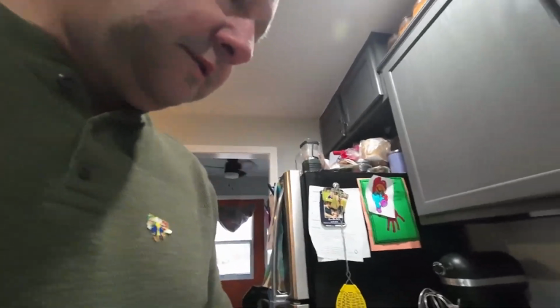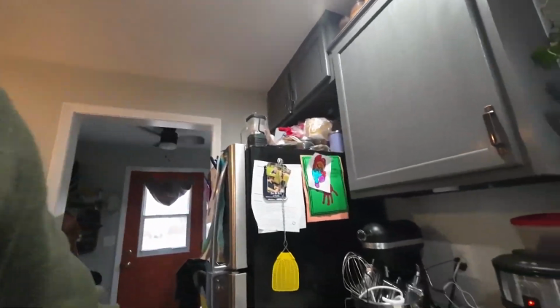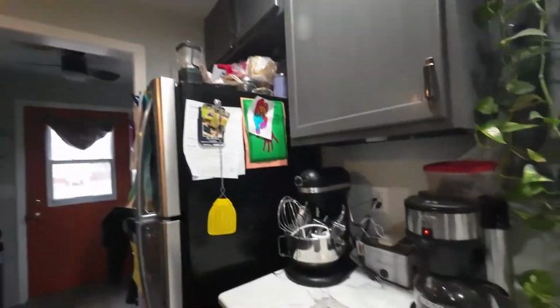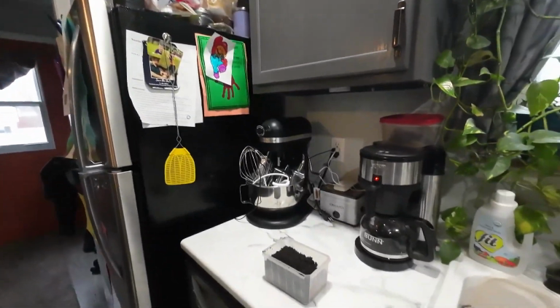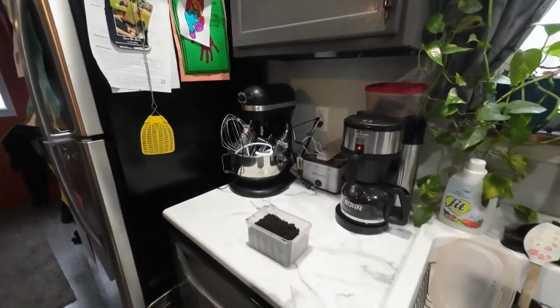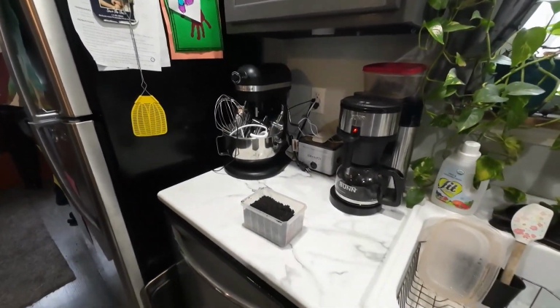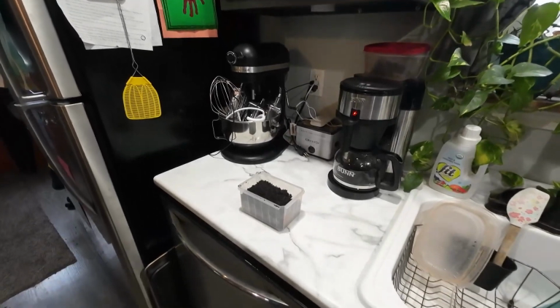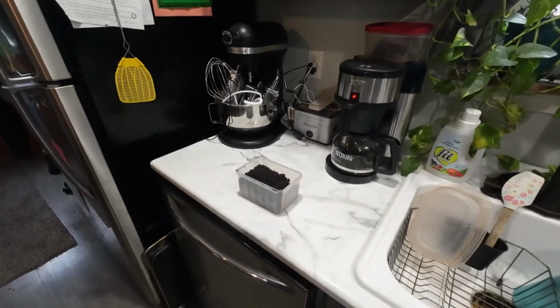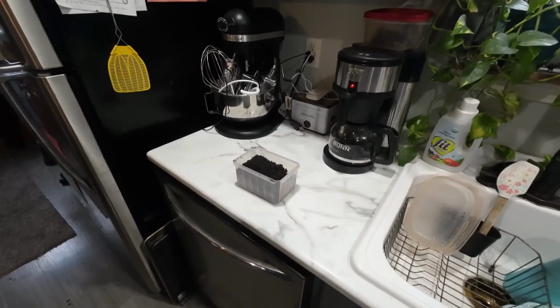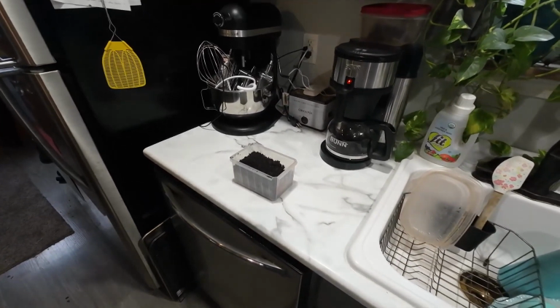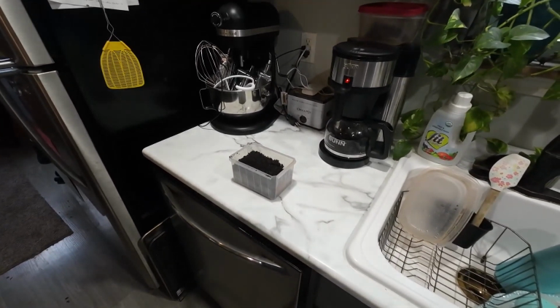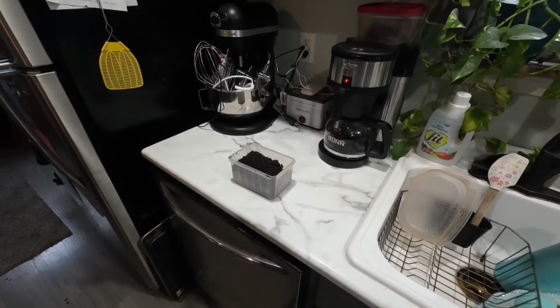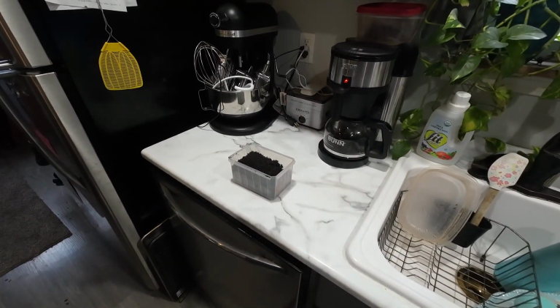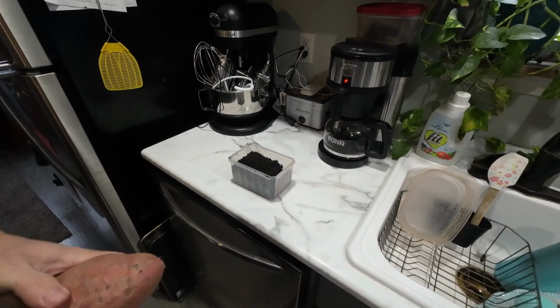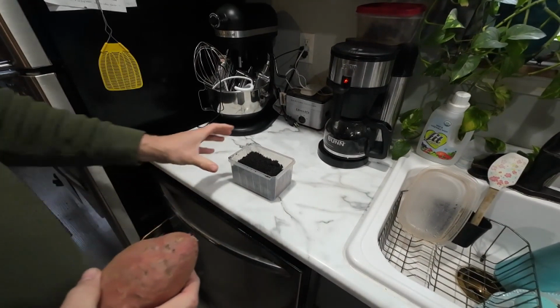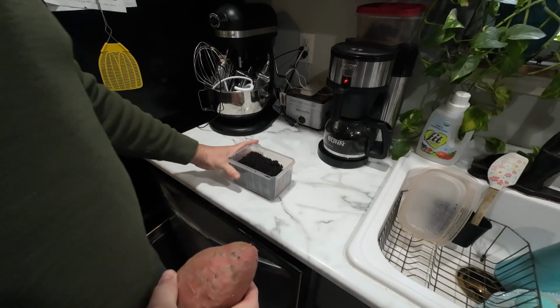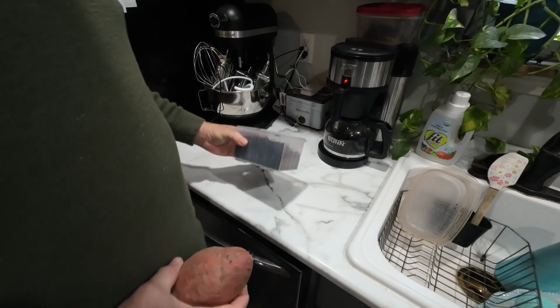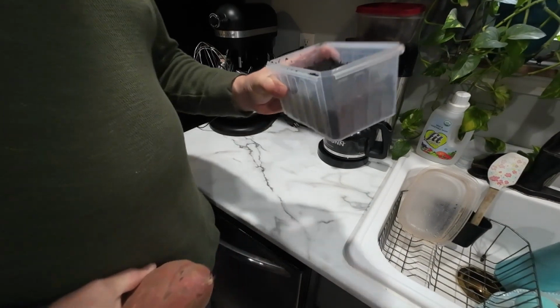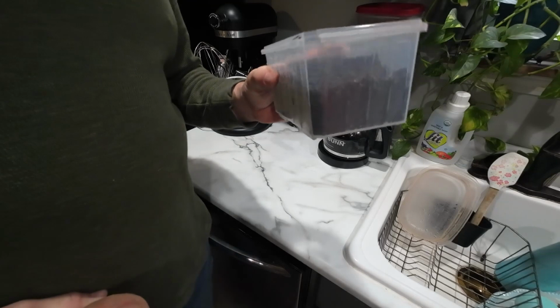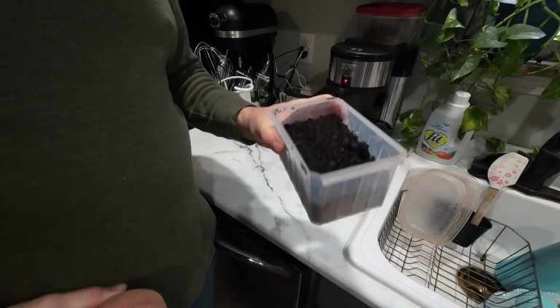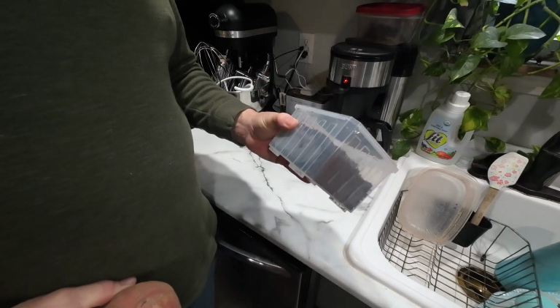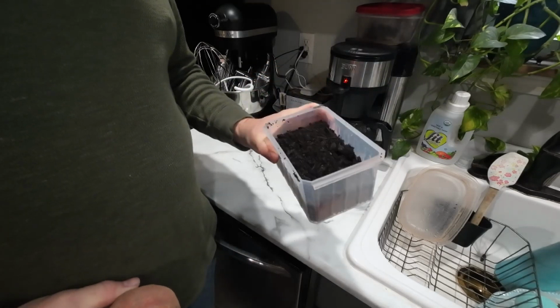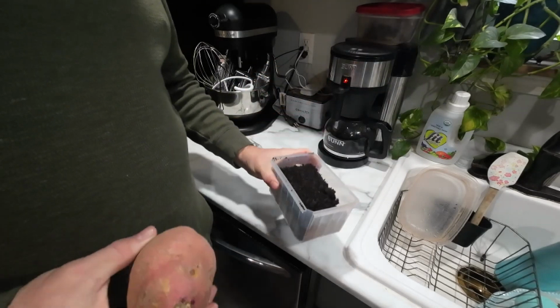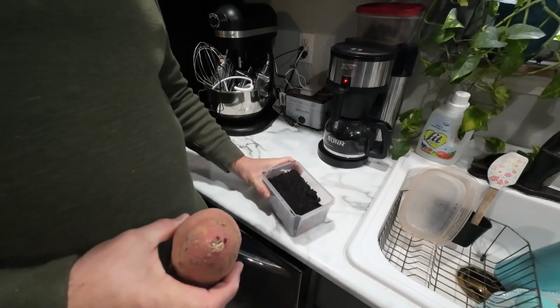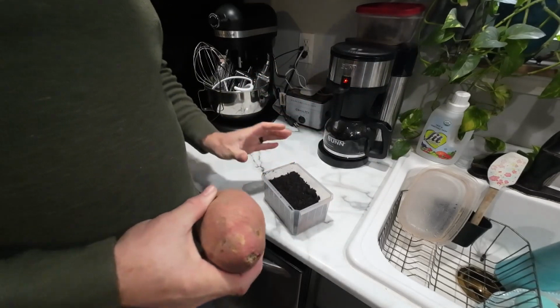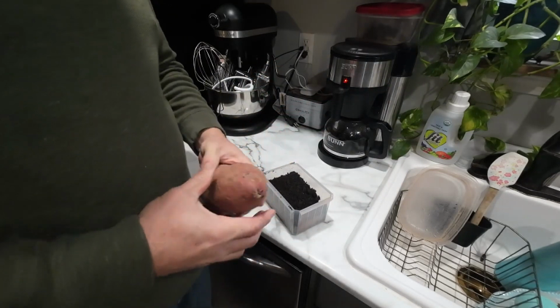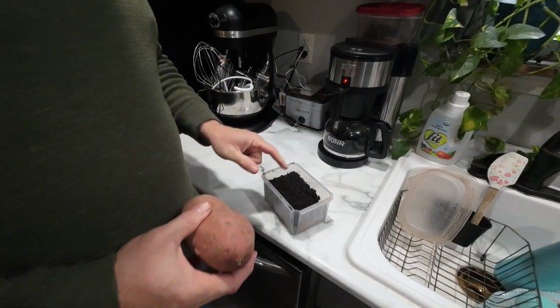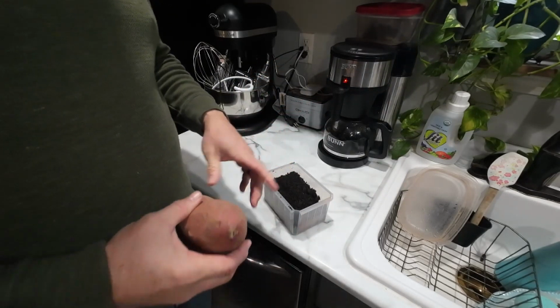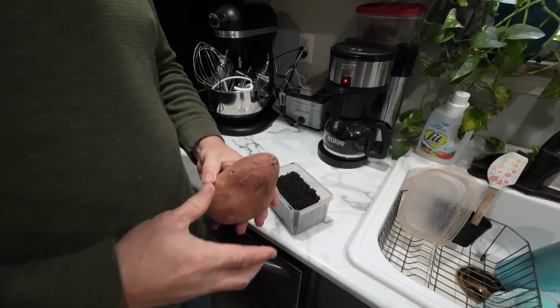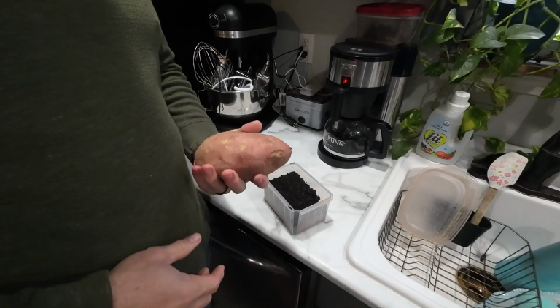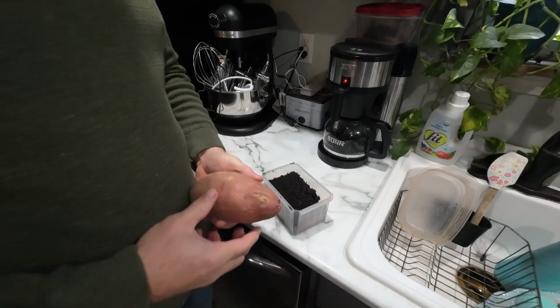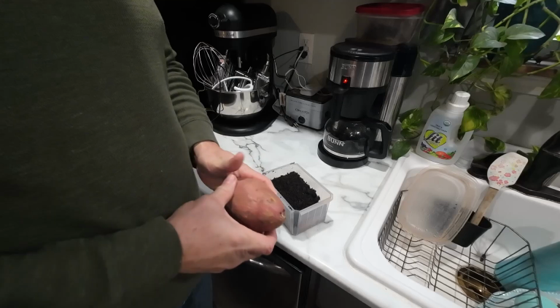The camera tripod is frozen! This is a container that screws came in, and that is some soilless potting mix.